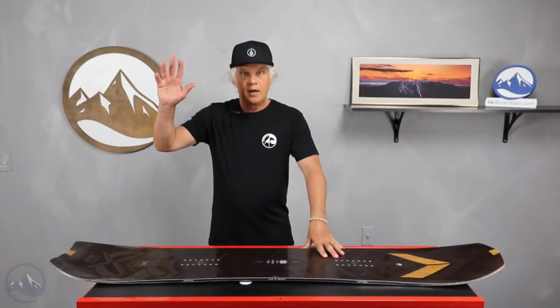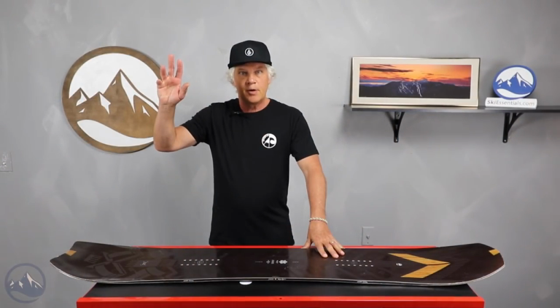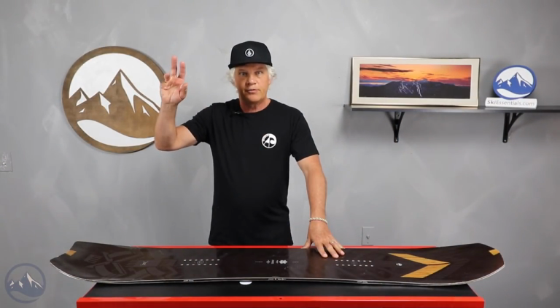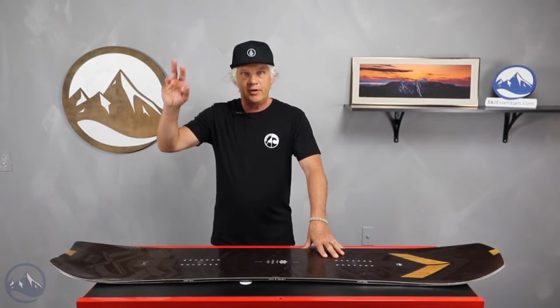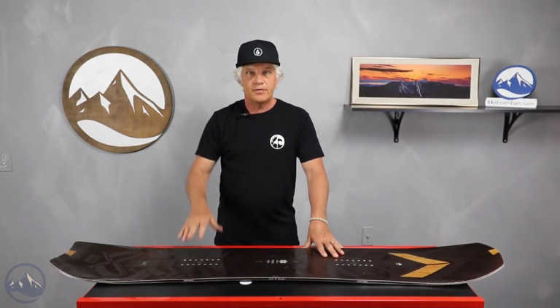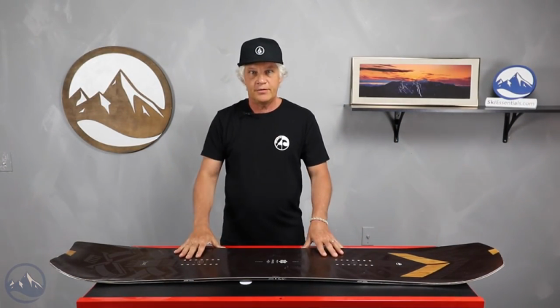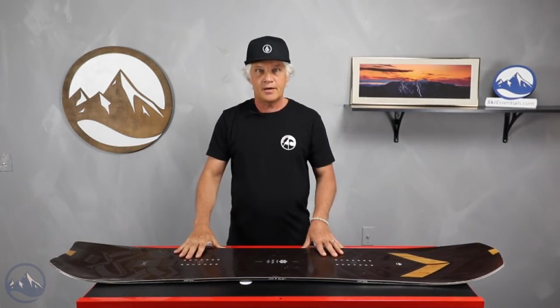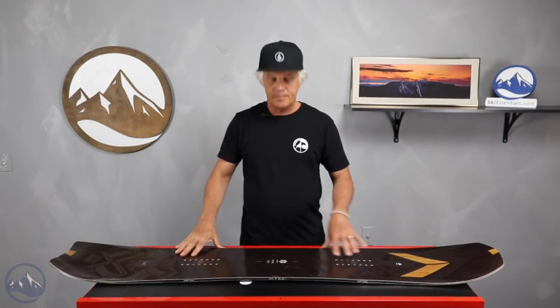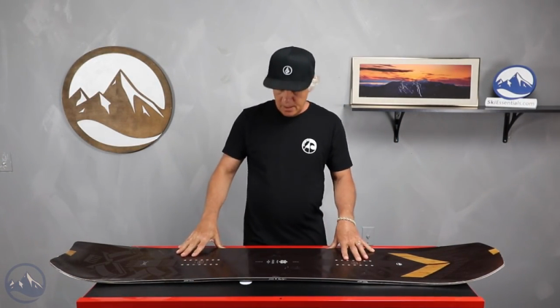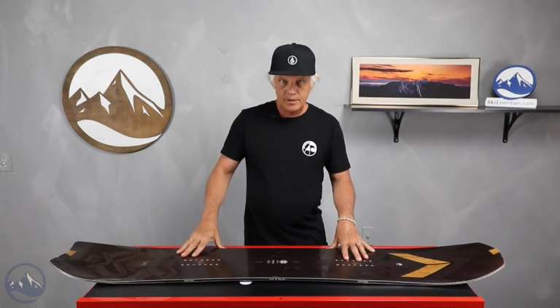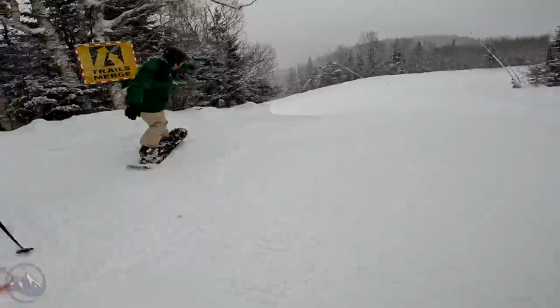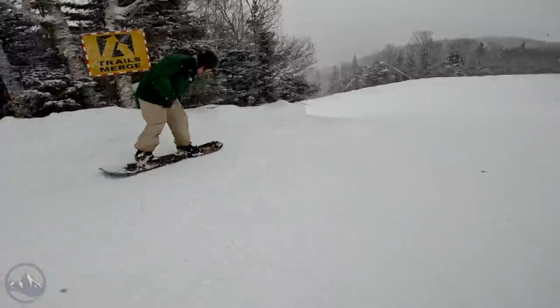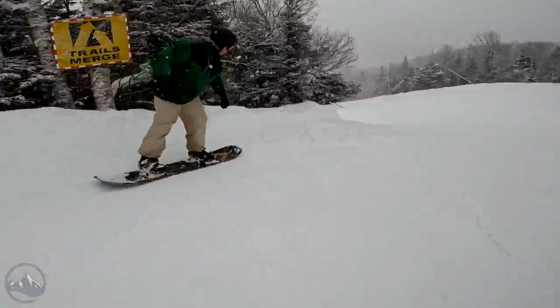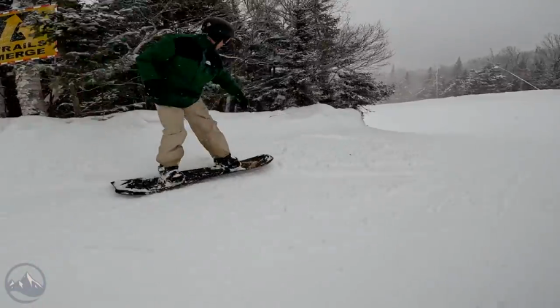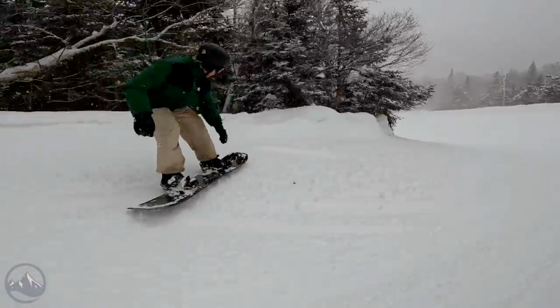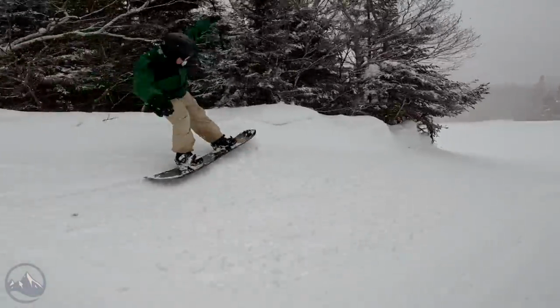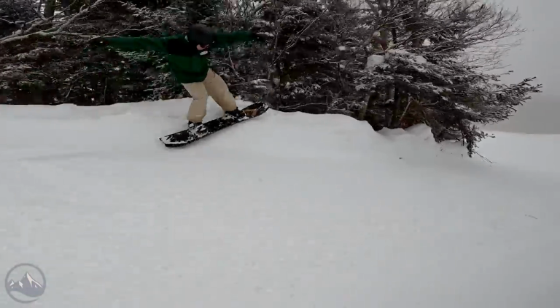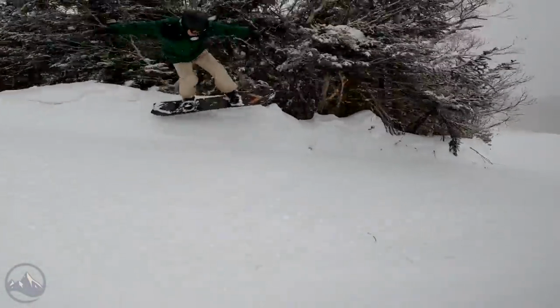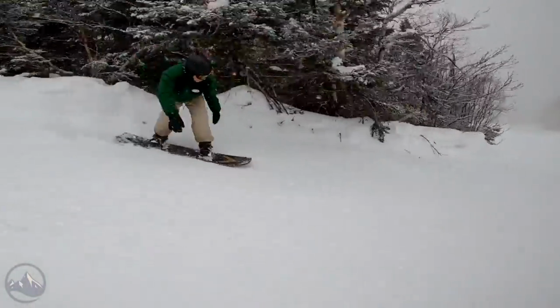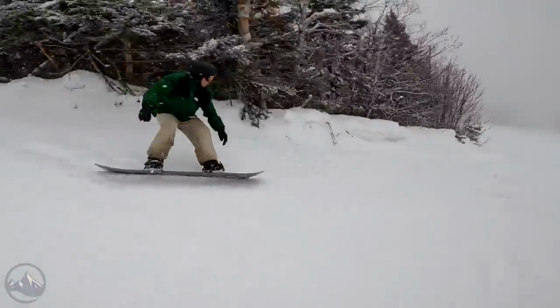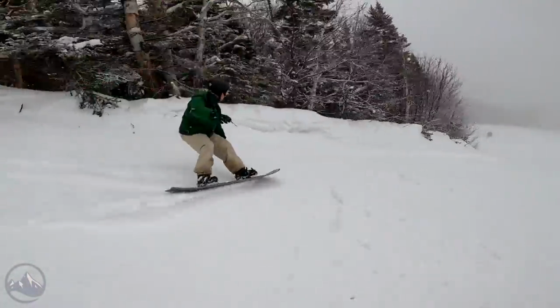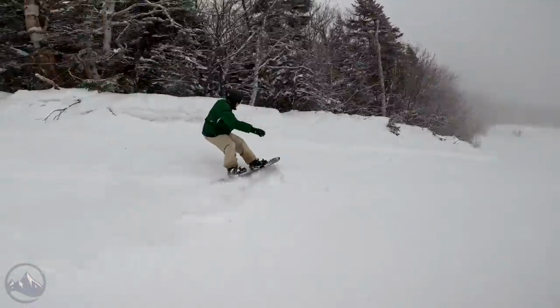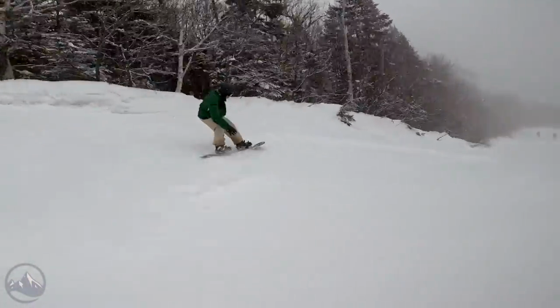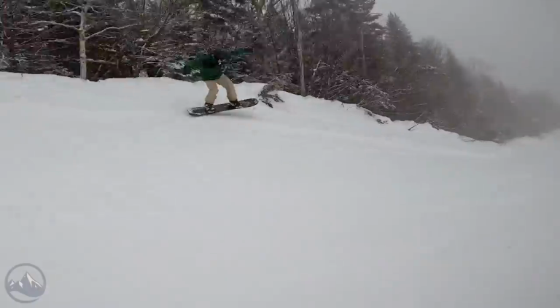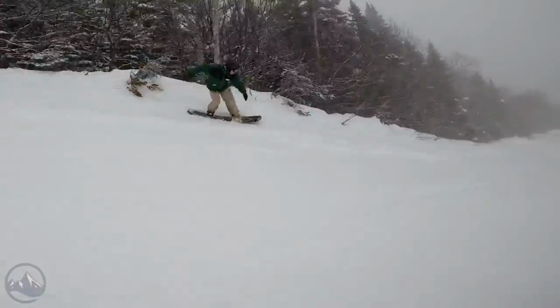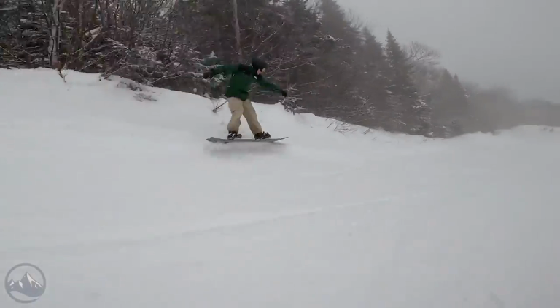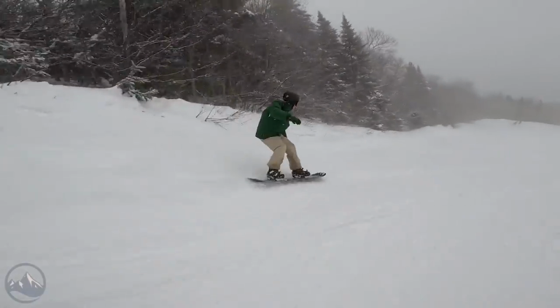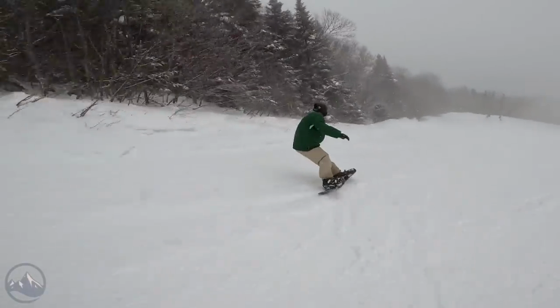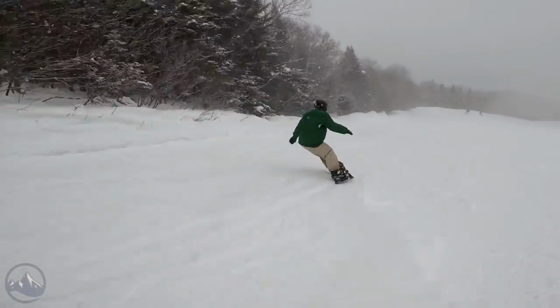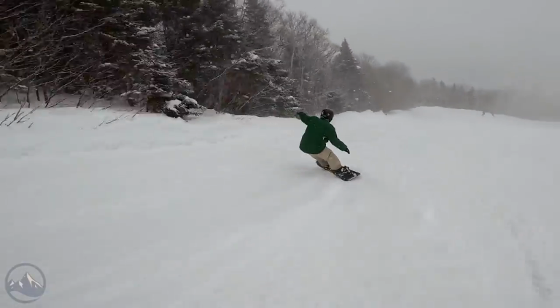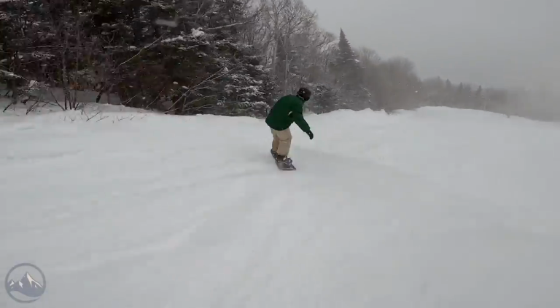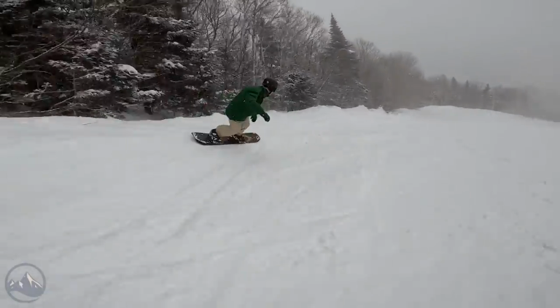Hi snowboarders, JG here at SkiEssentials.com. I'm here to go over our 2023 board review test, and I'm here to talk about the Arbor Satori.